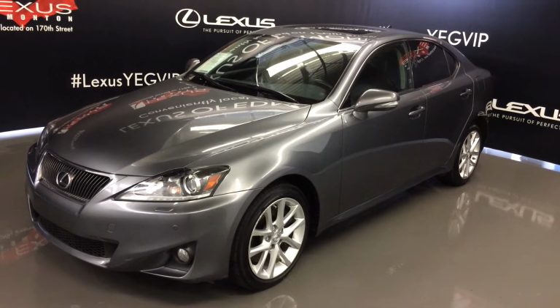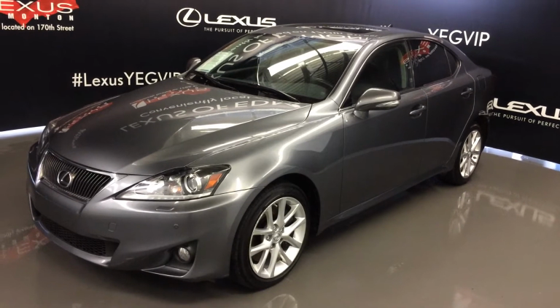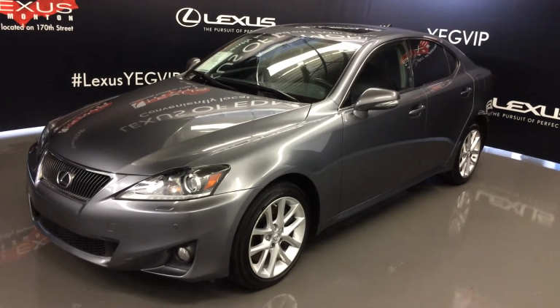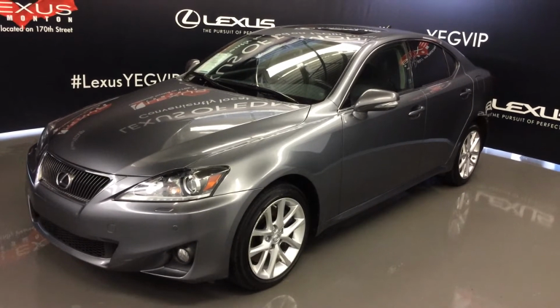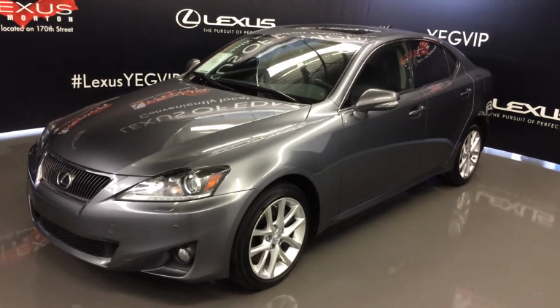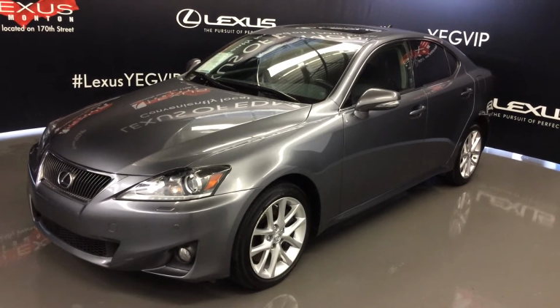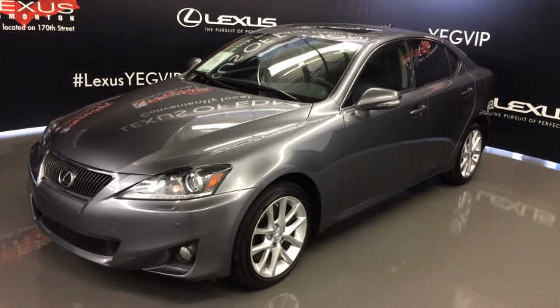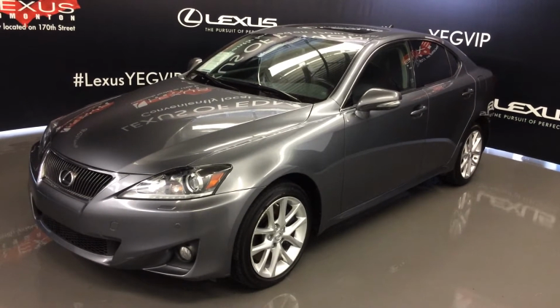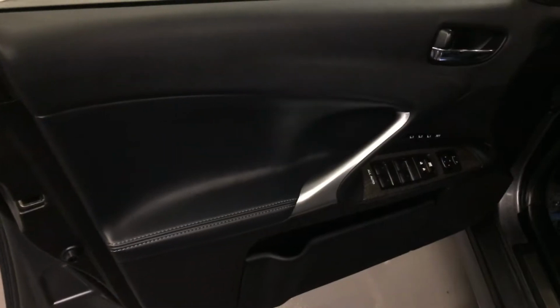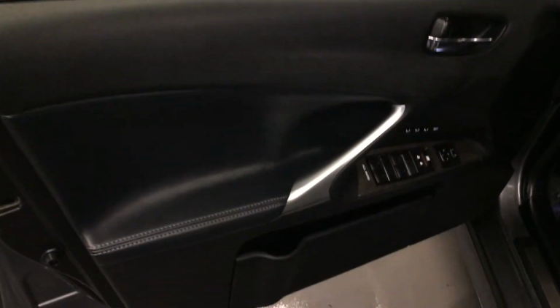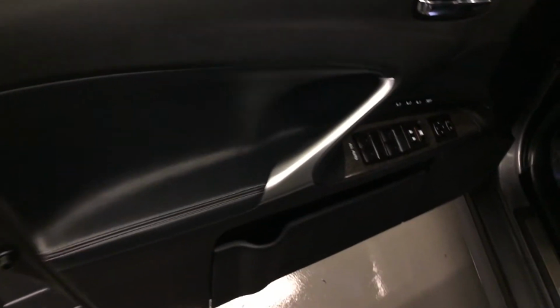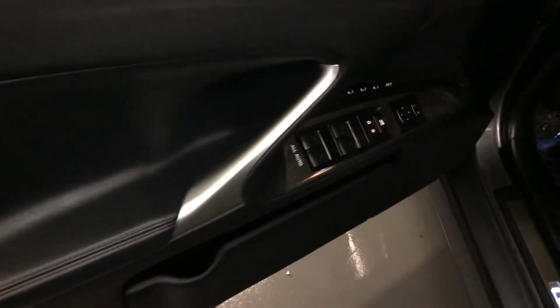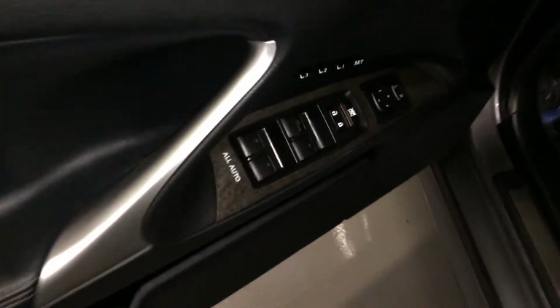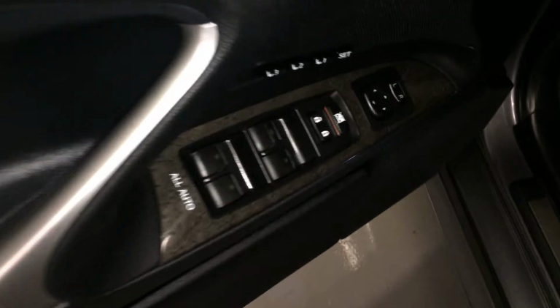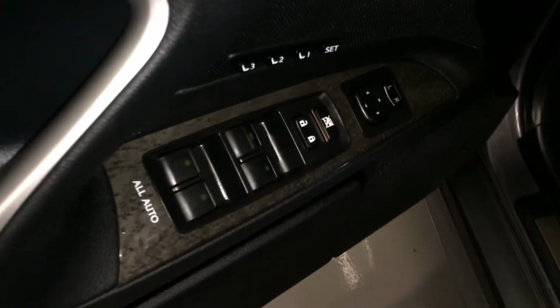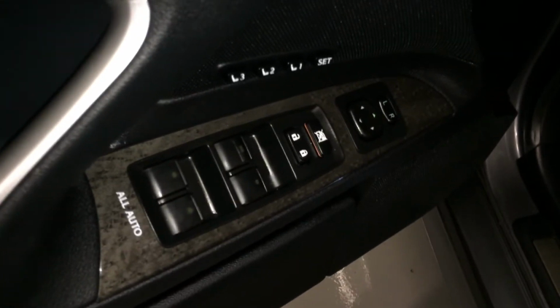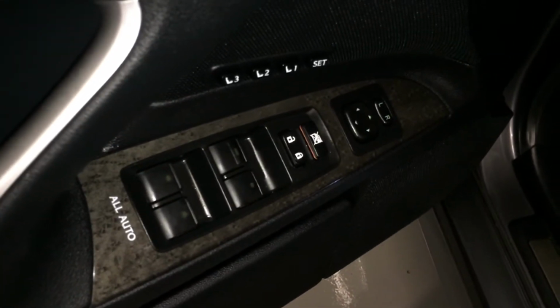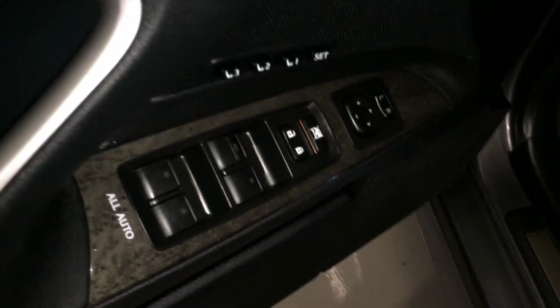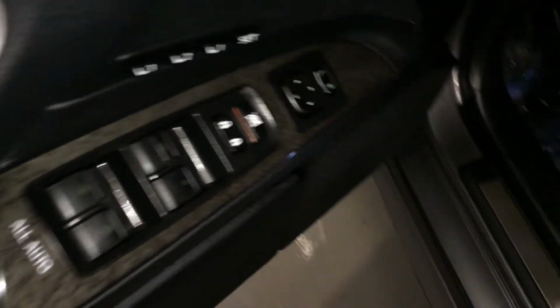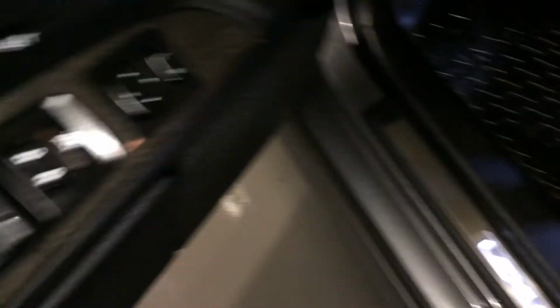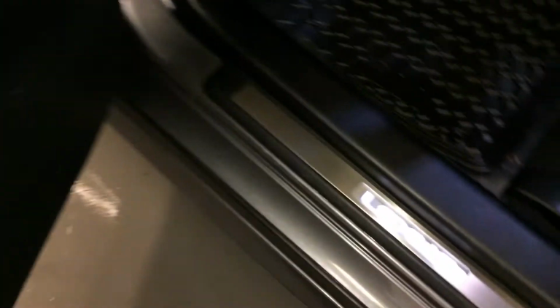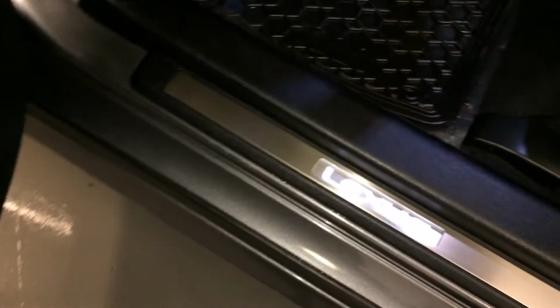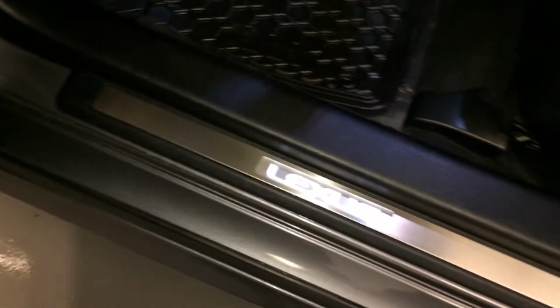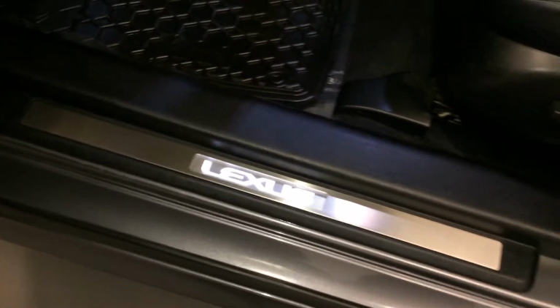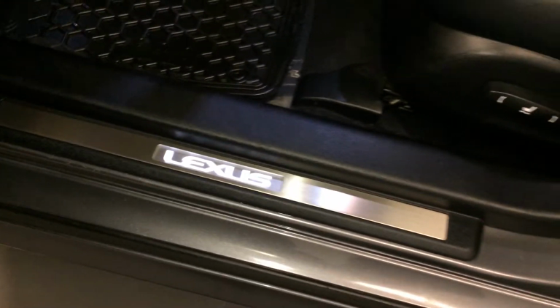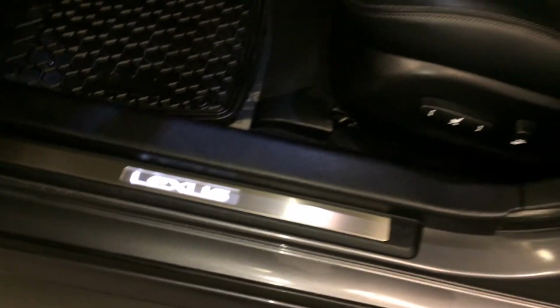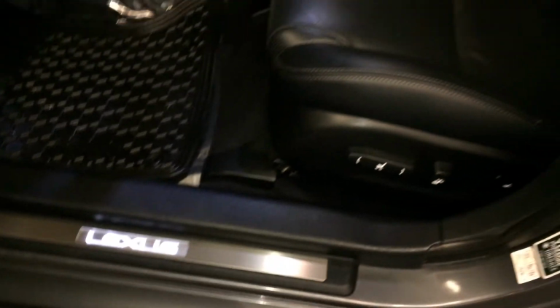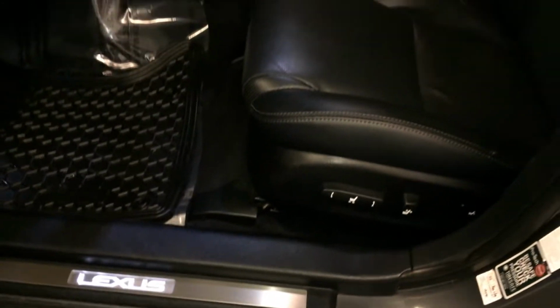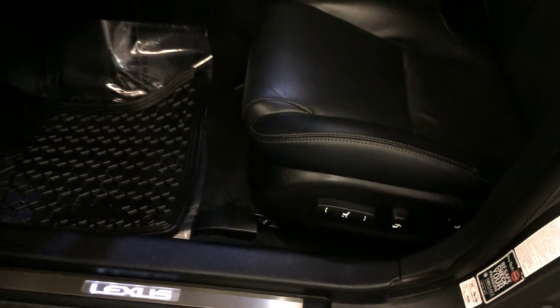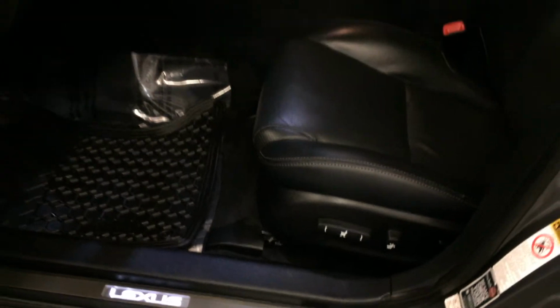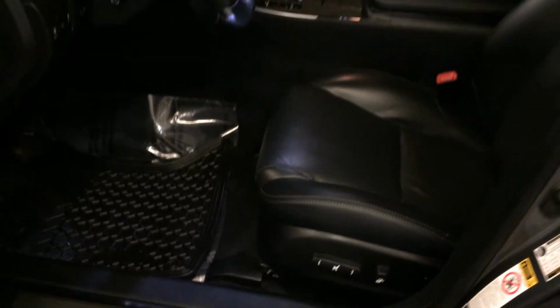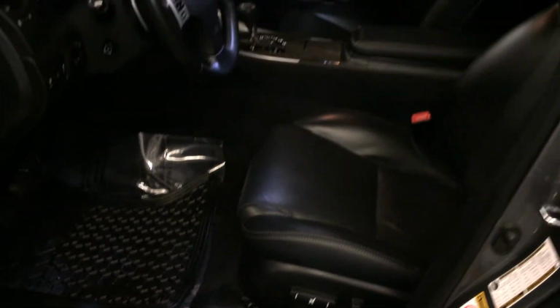This is a luxury with navigation package. Powered windows, locks and side mirrors, driver seat memory, illuminated Lexus door sill trim, power adjustable front seats — they both have lumbar support.